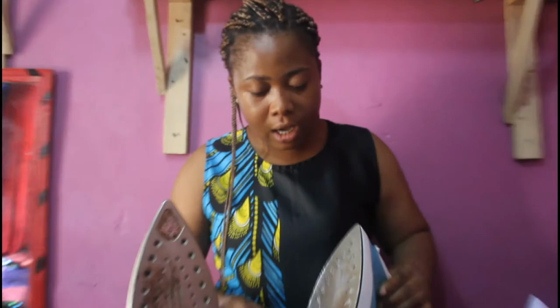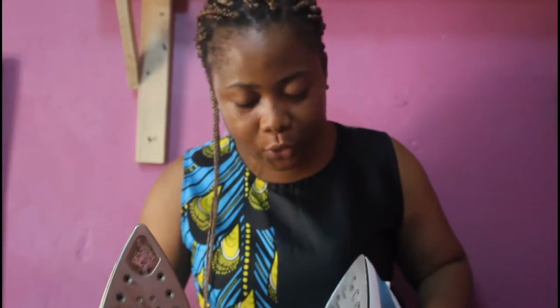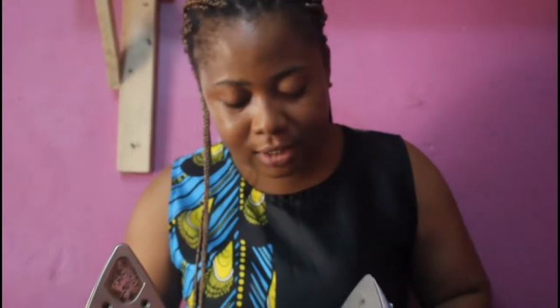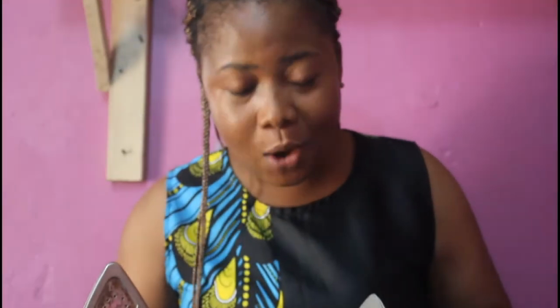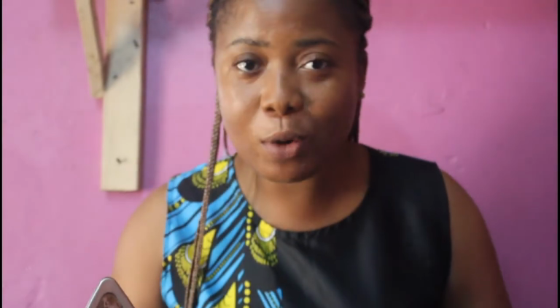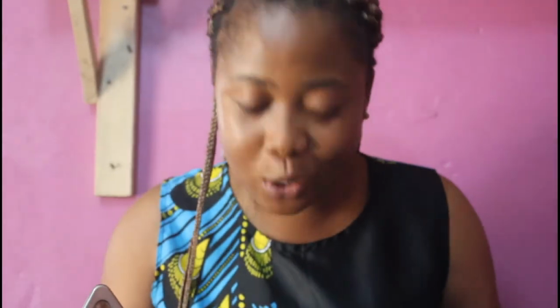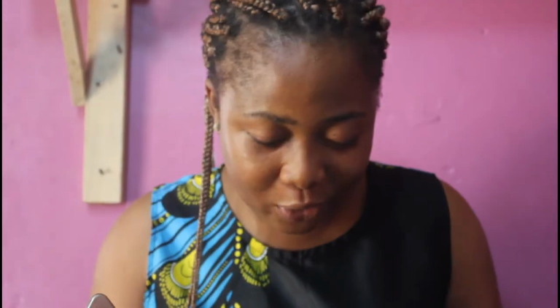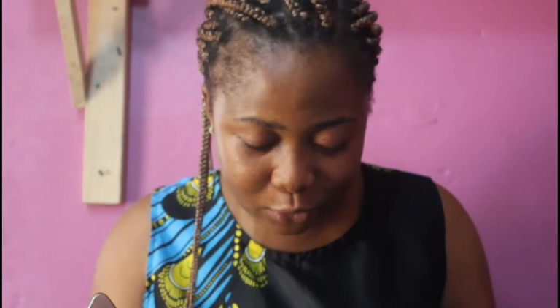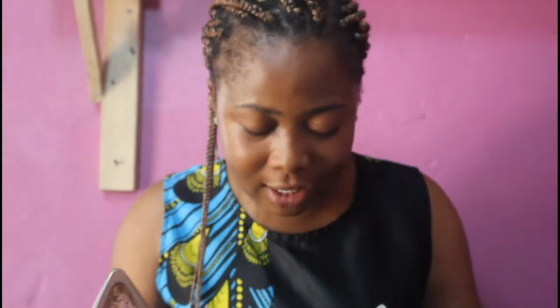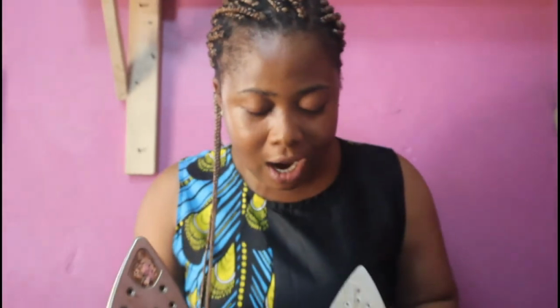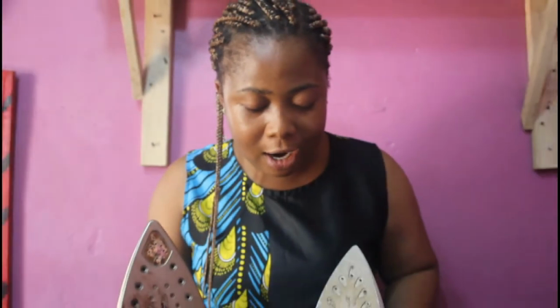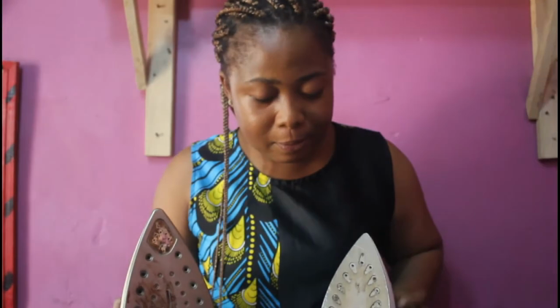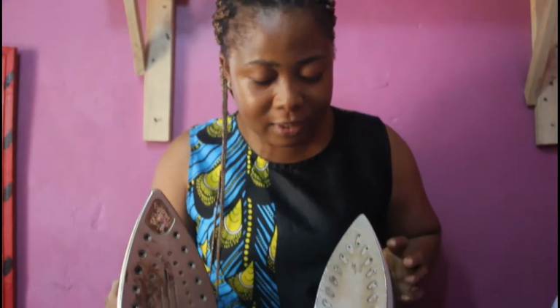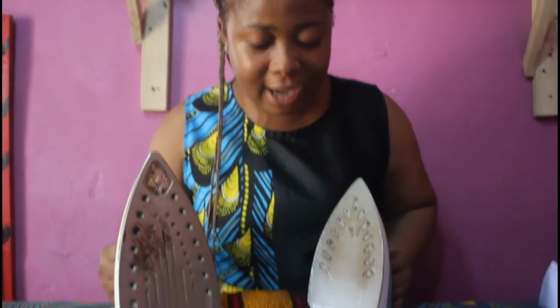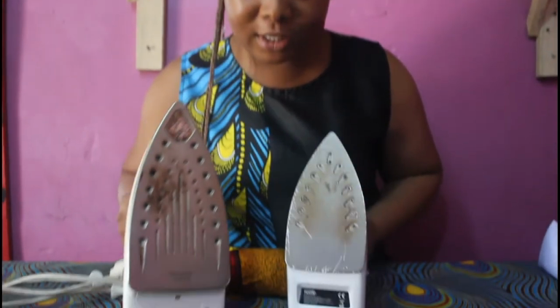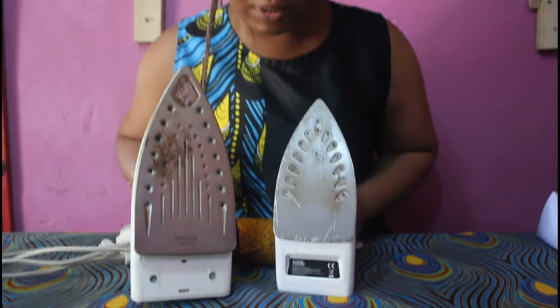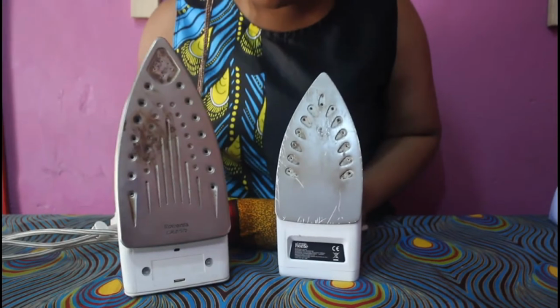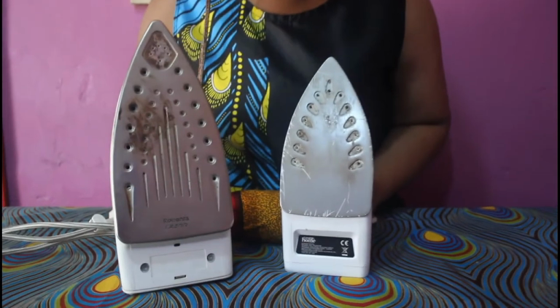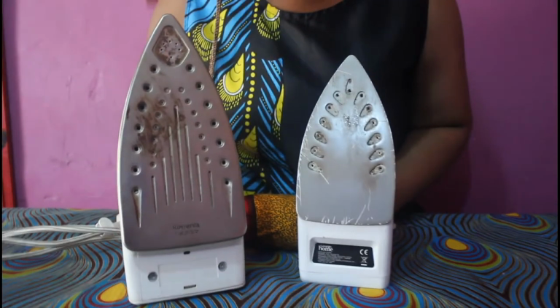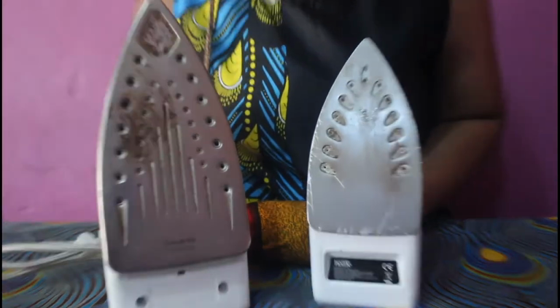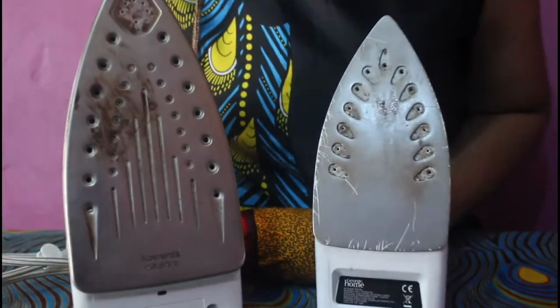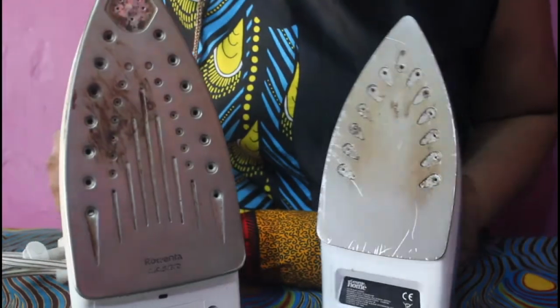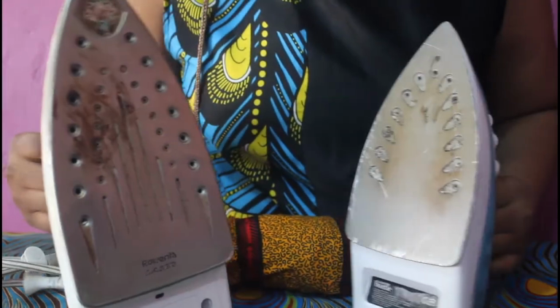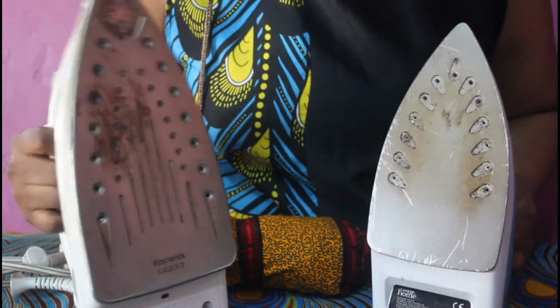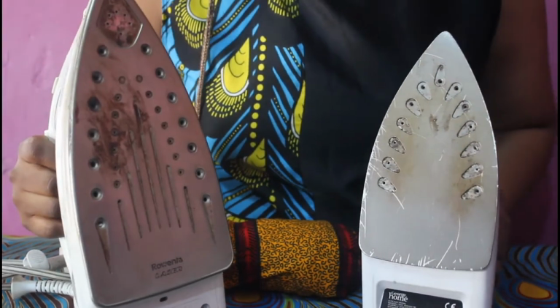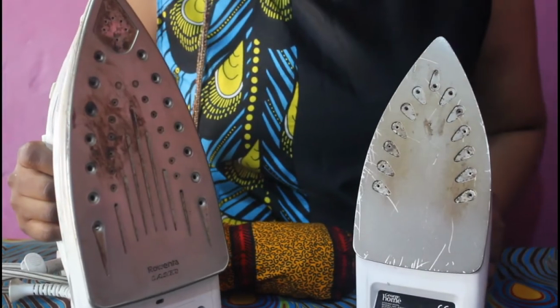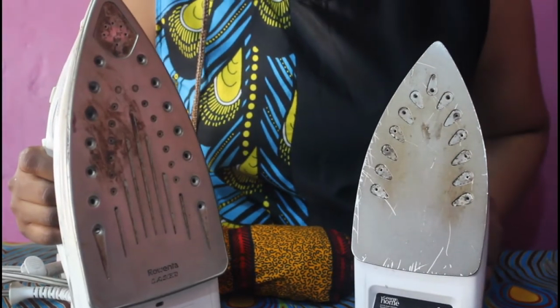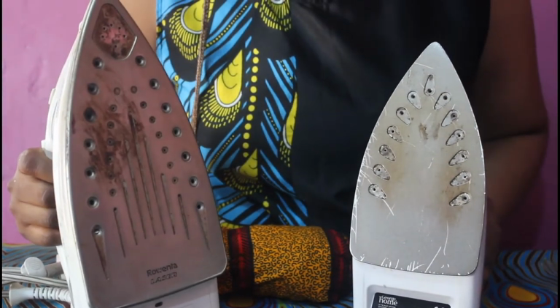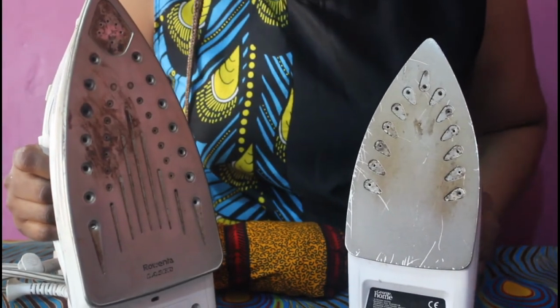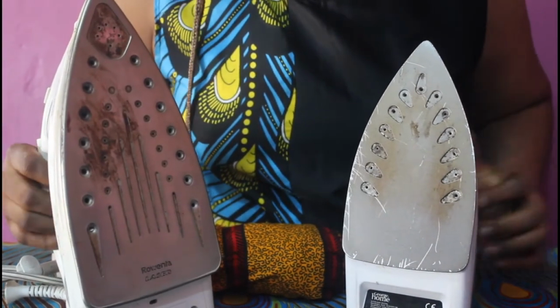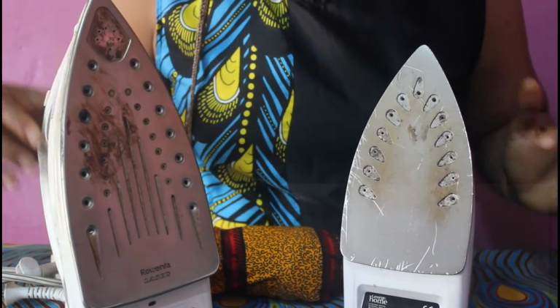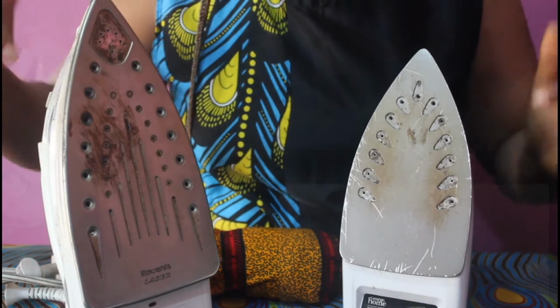Hello viewers, welcome to our tutorial for today. As you can see on my table, I have two irons, amazing strong irons, but the problem is whenever you are working with them,